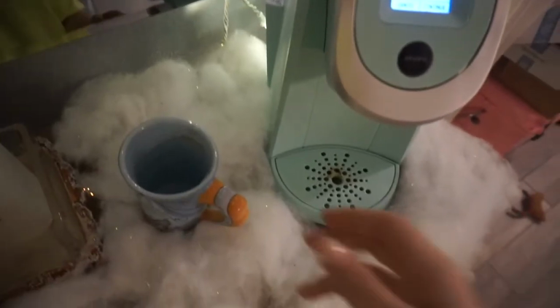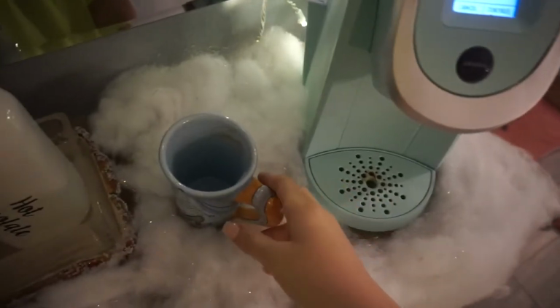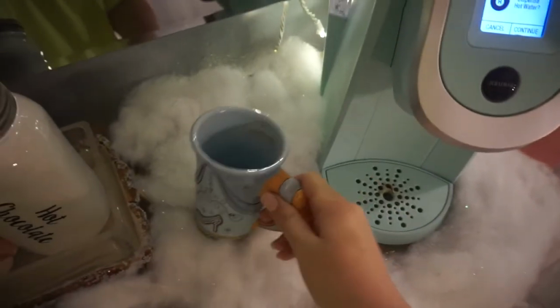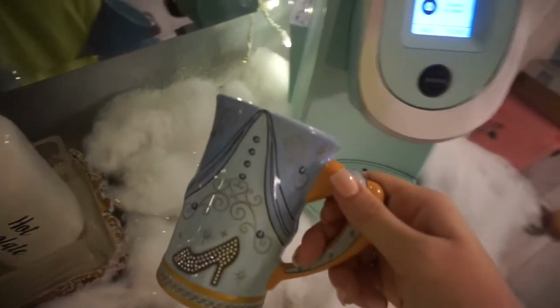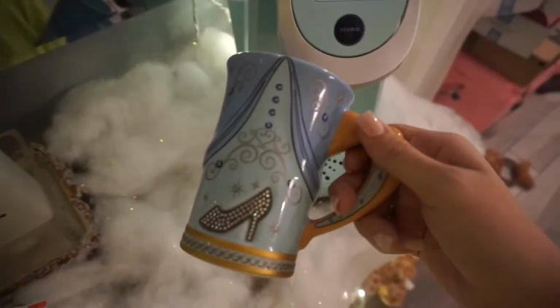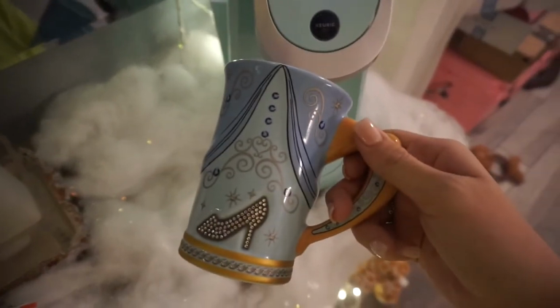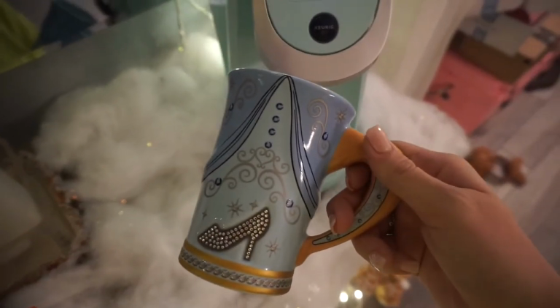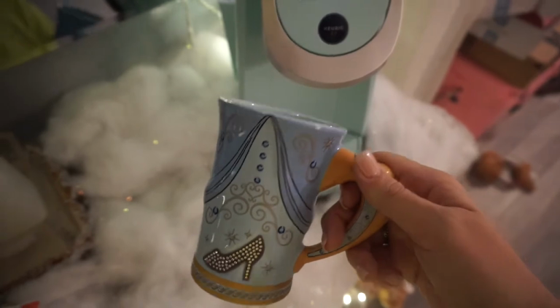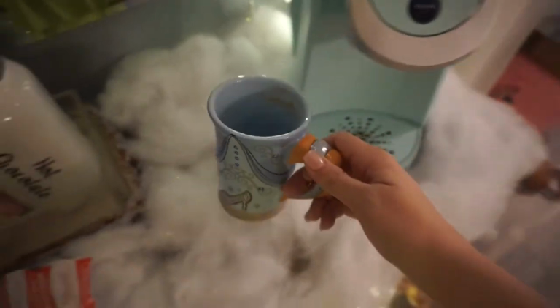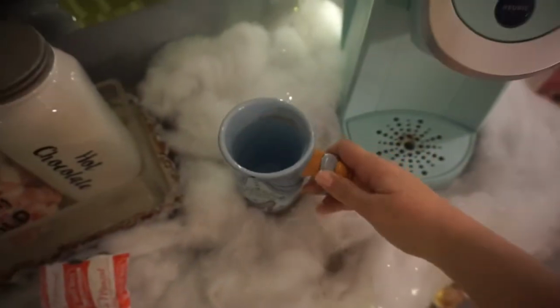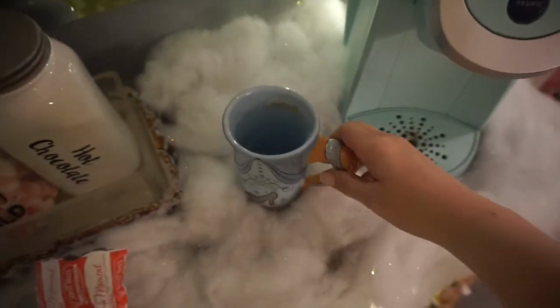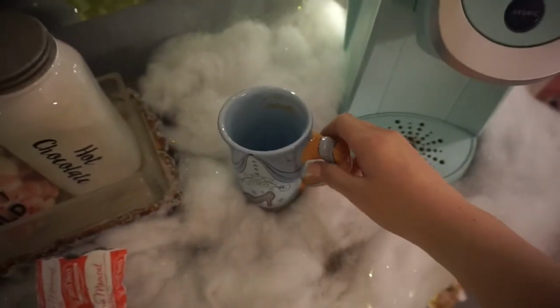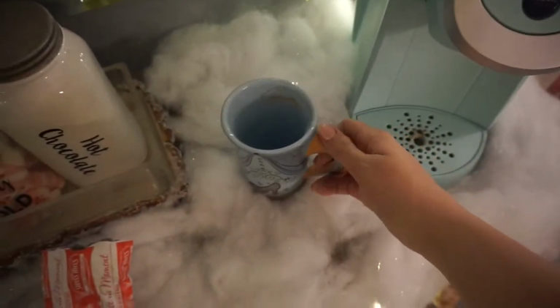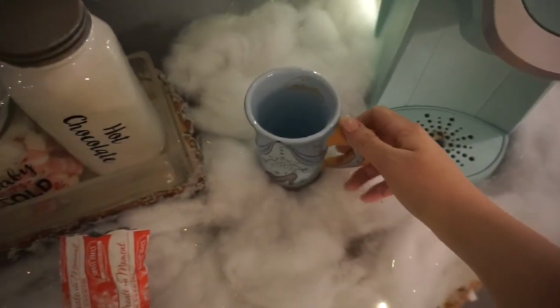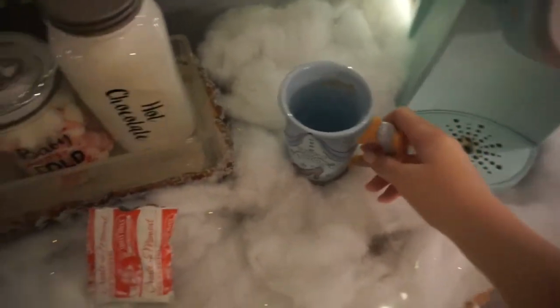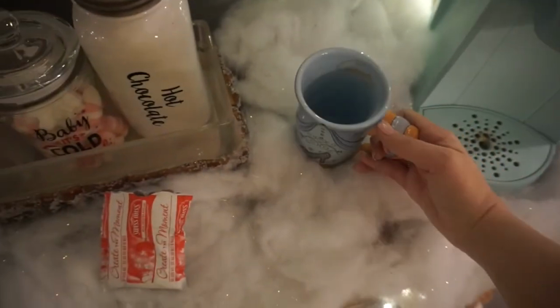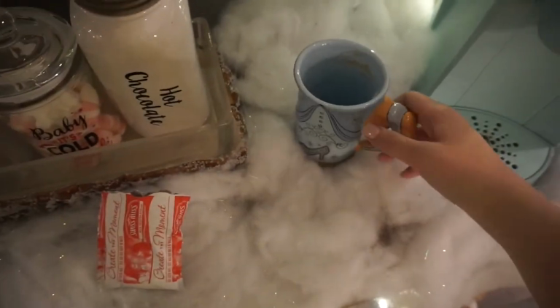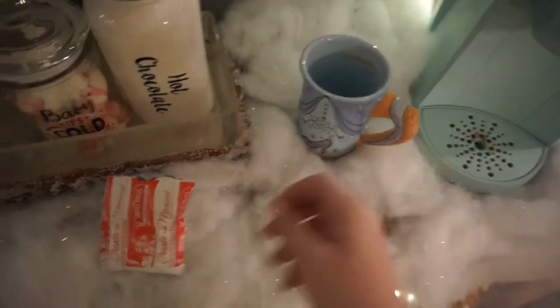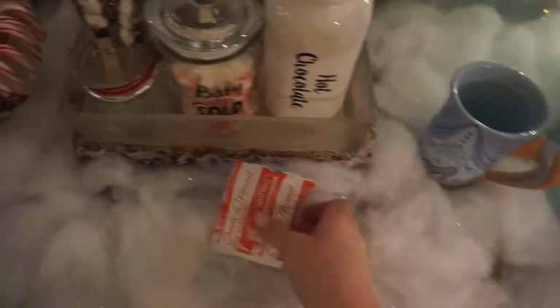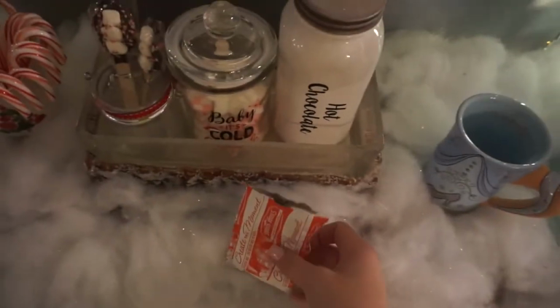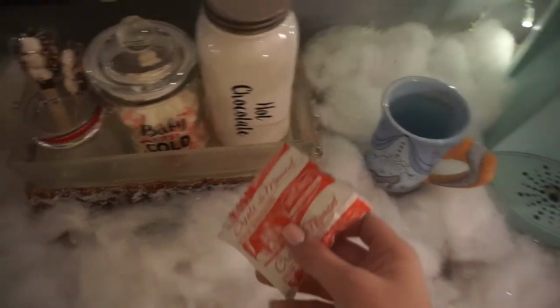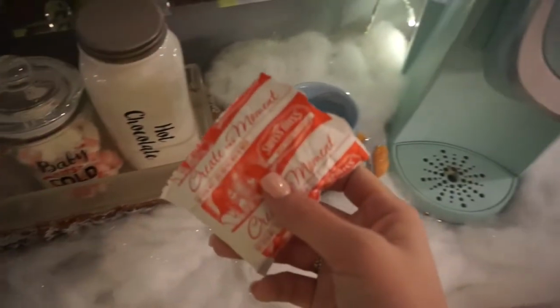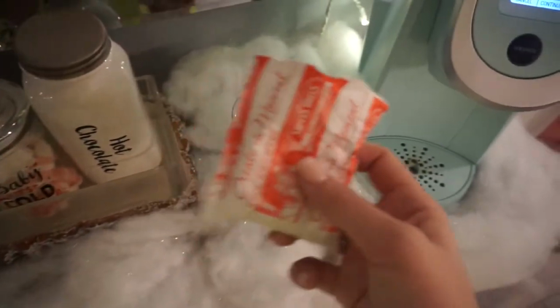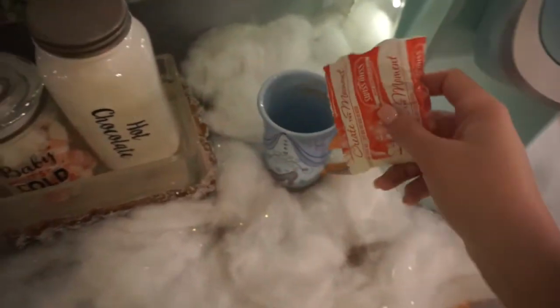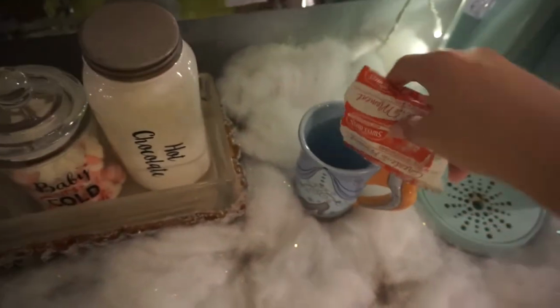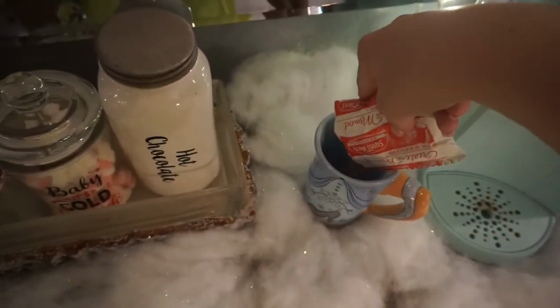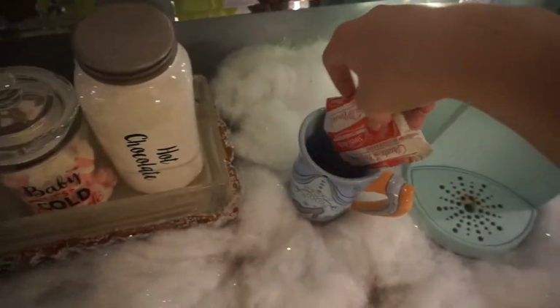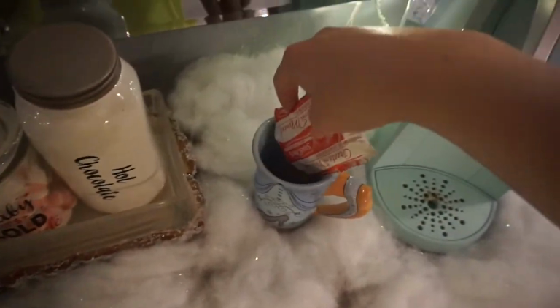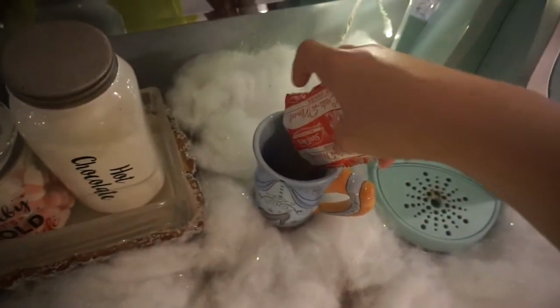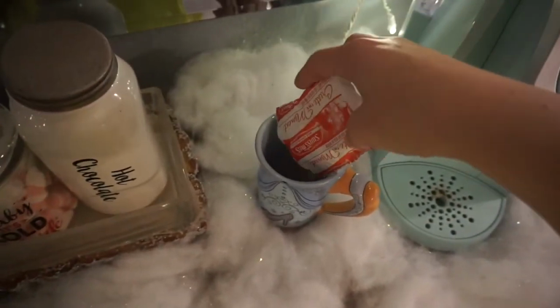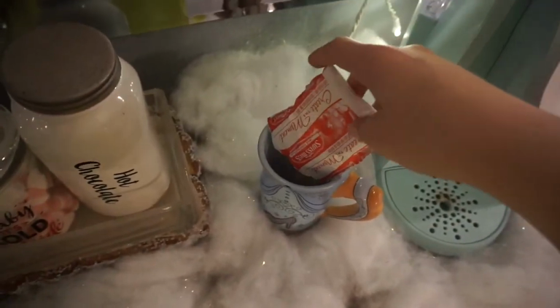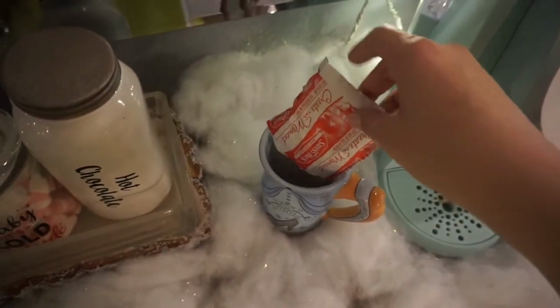The first thing I'm going to do is get my cute little Cinderella cup that I got from Disney, and I'm going to get my packet of Swiss Miss hot chocolate and just empty it into the bottom of my cup so I can make my hot chocolate.